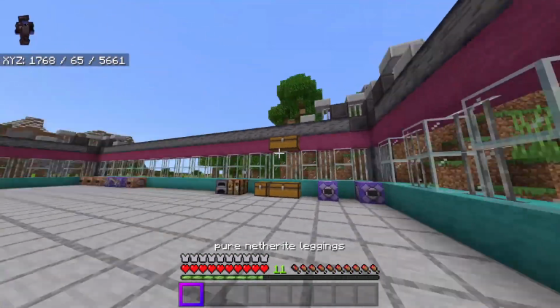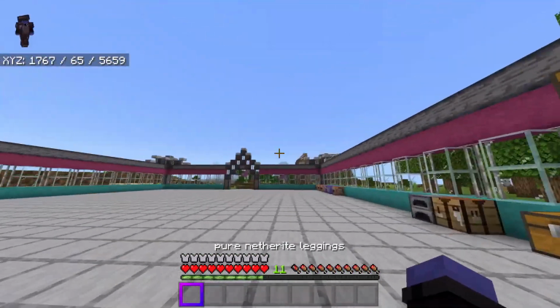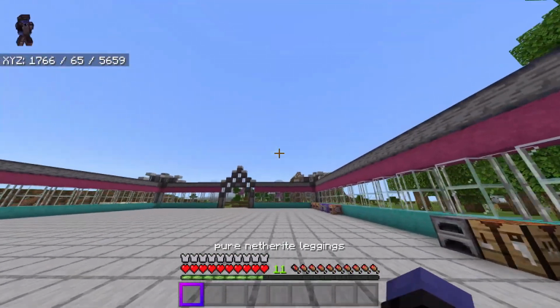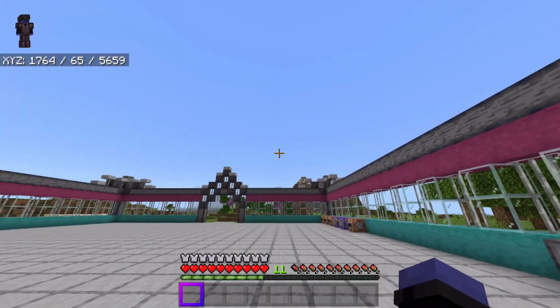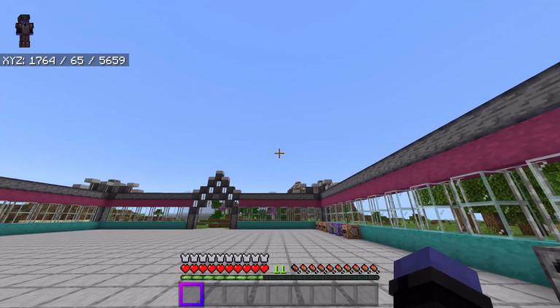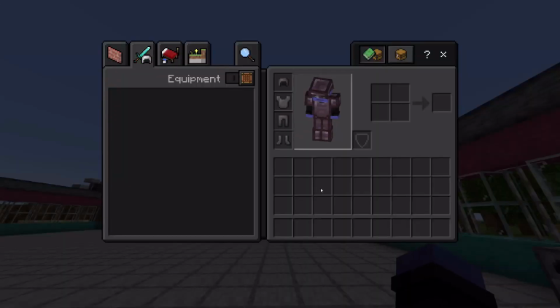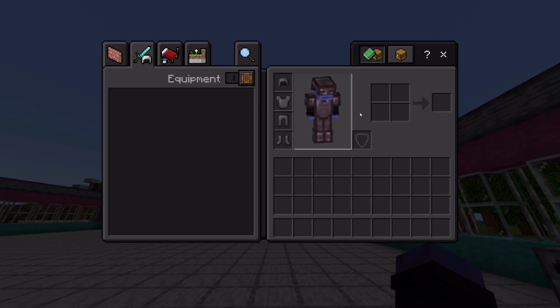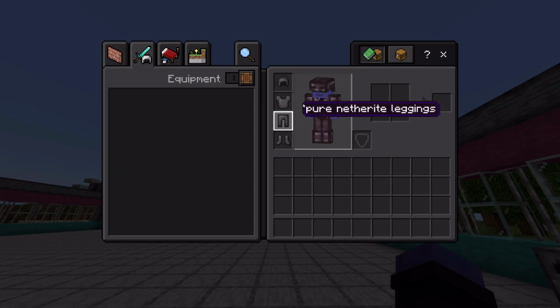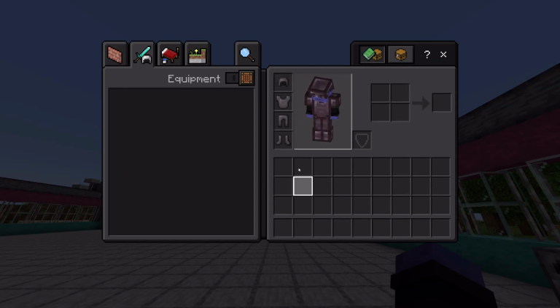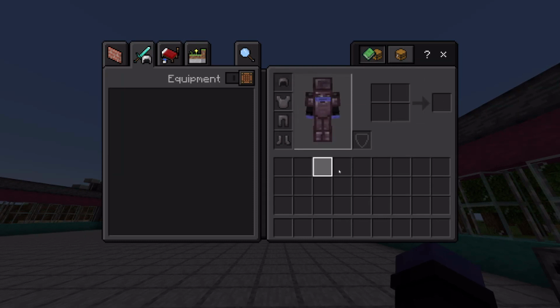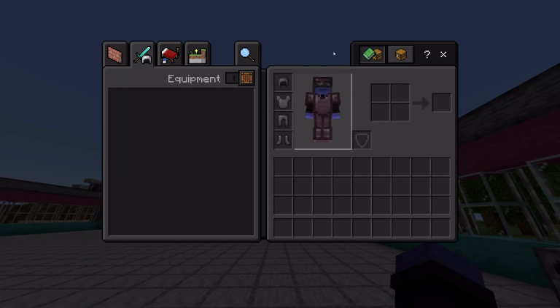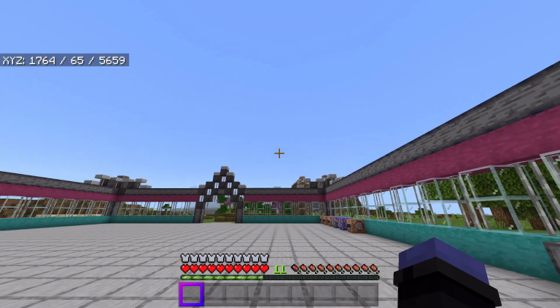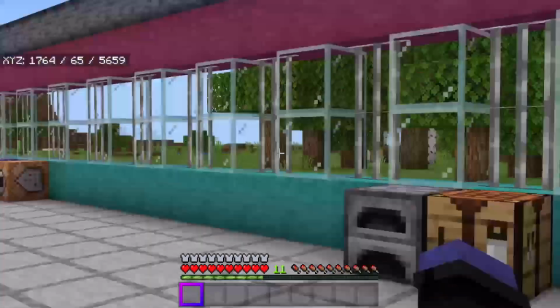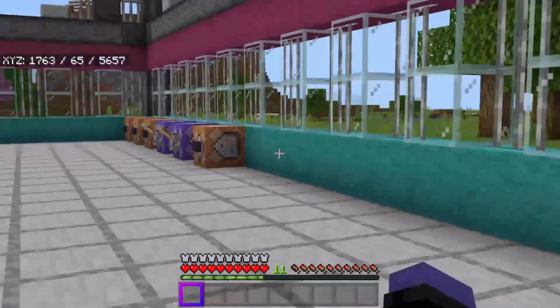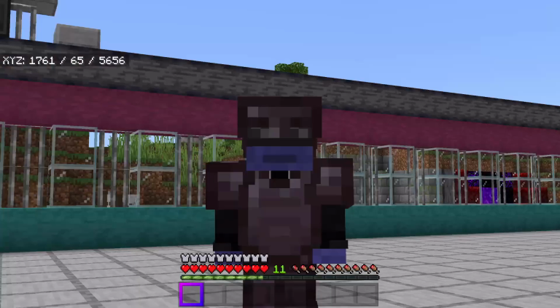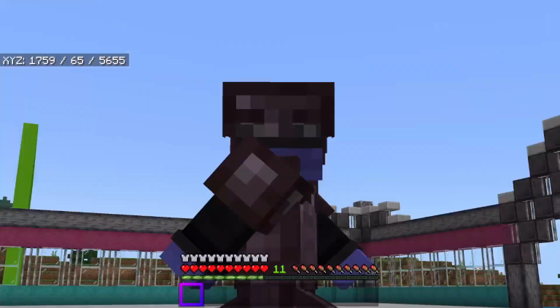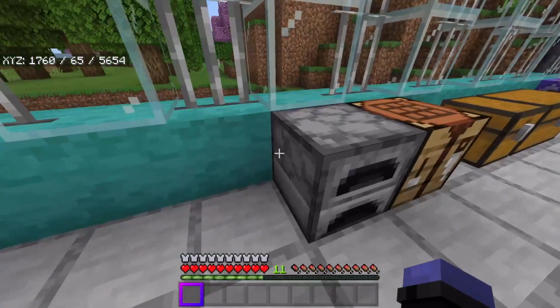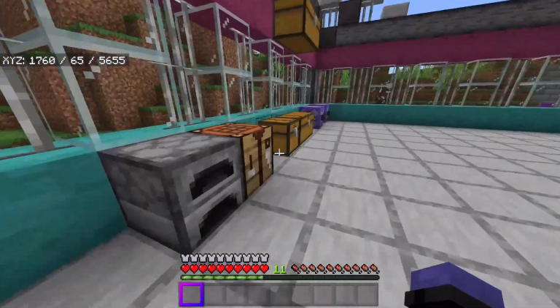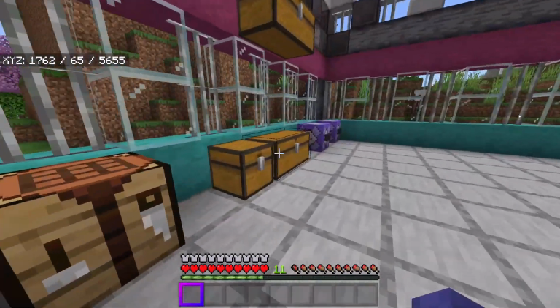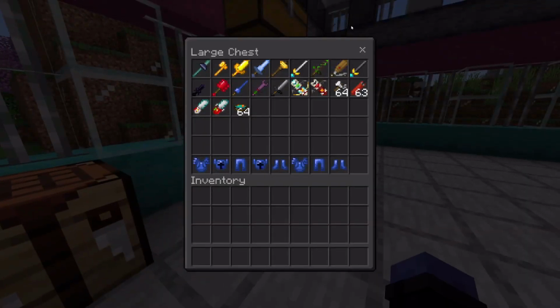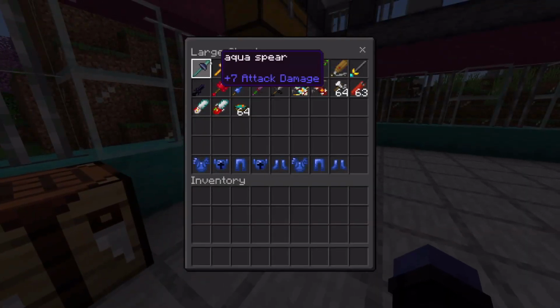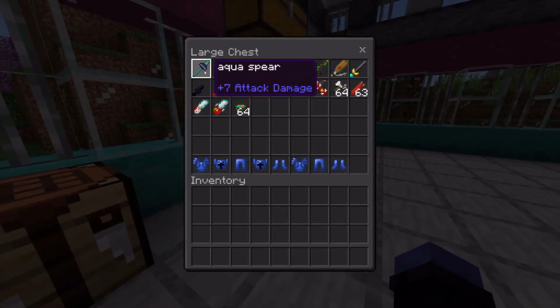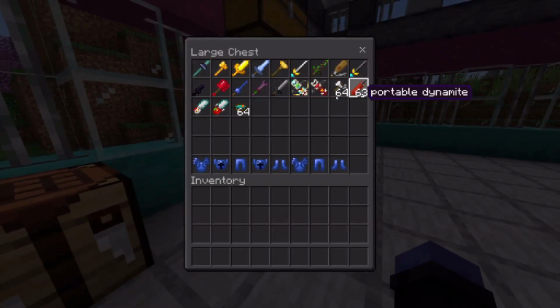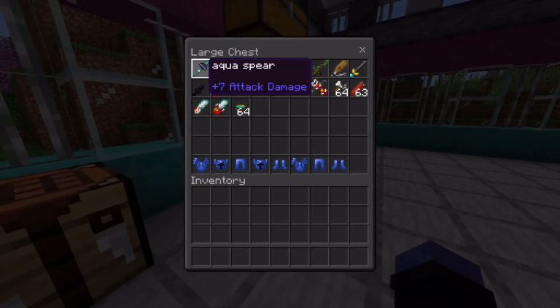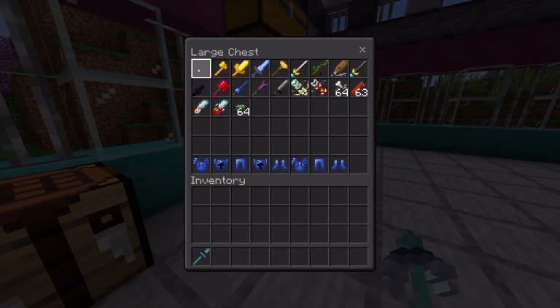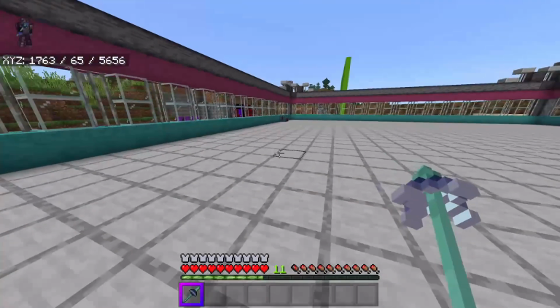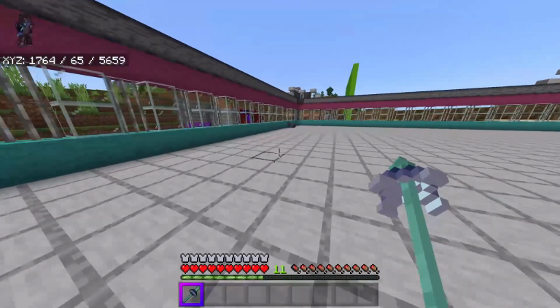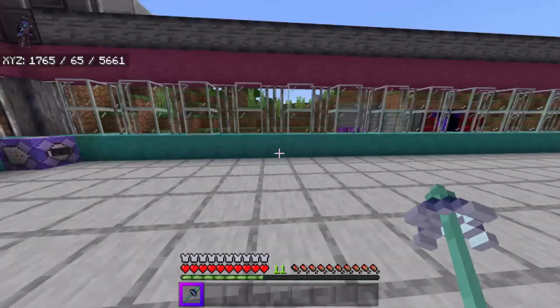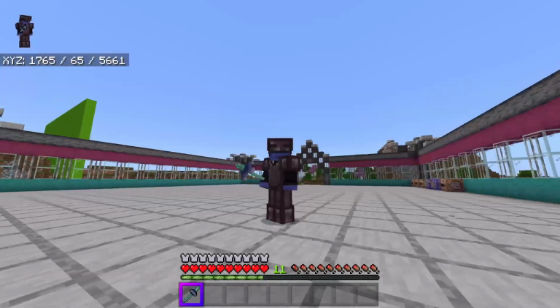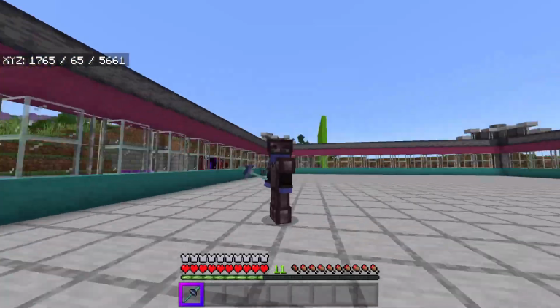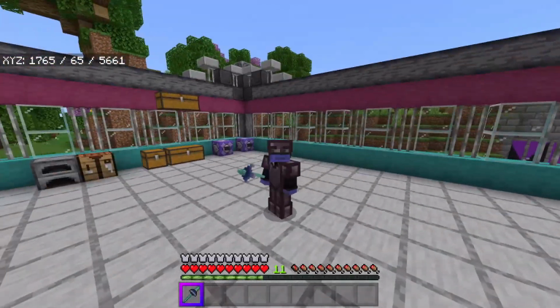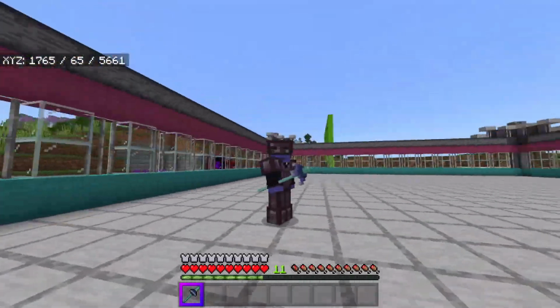I think the one I'm curious about starting with first is this pure netherite armor set. It gives you a lot of armor and it looks like diamond if it was netherite. I also want to try out some of these weapons — maybe I could start with this aqua spear, that's cool.